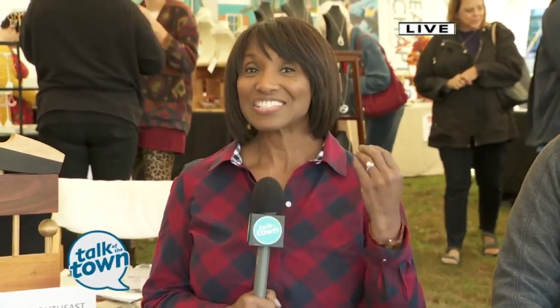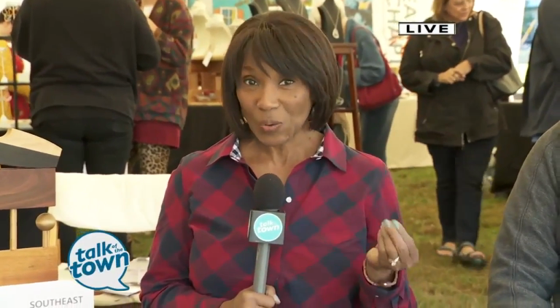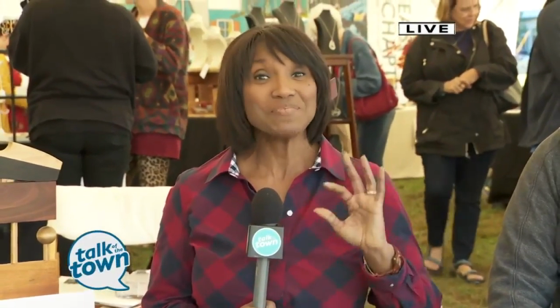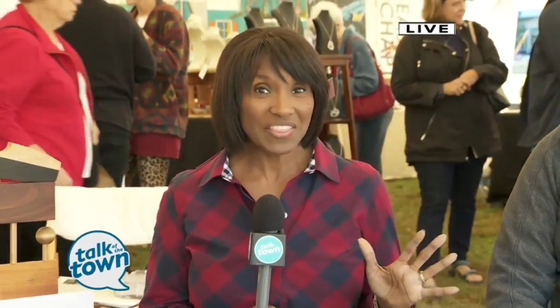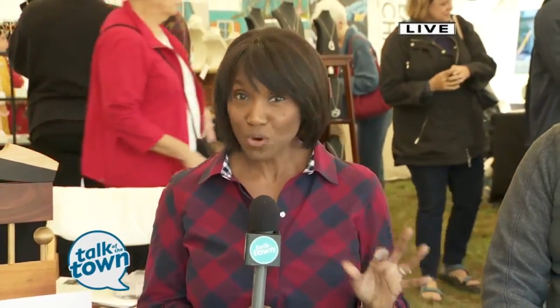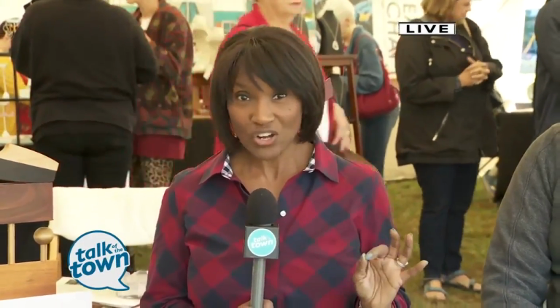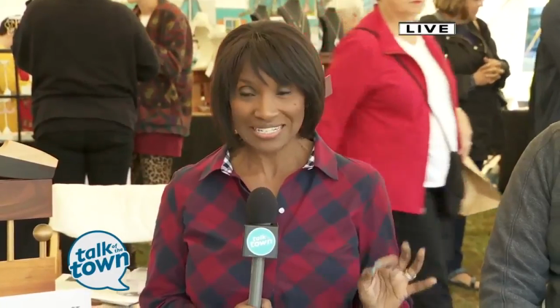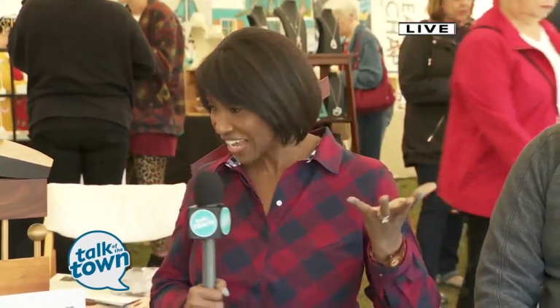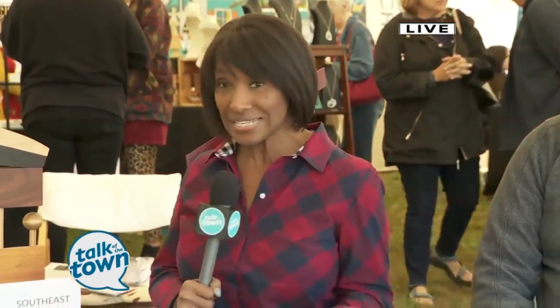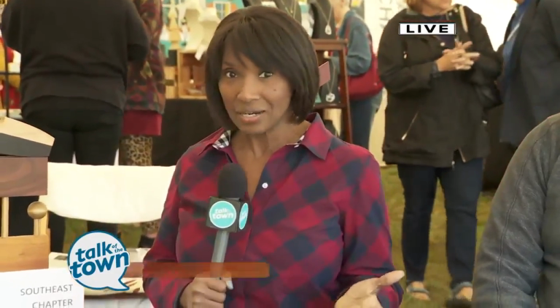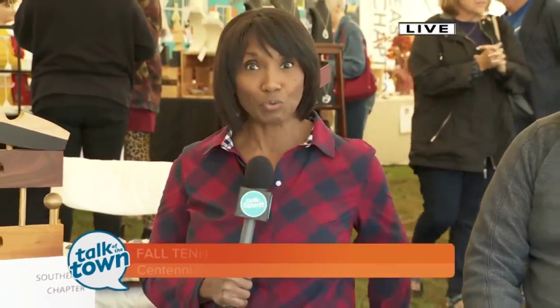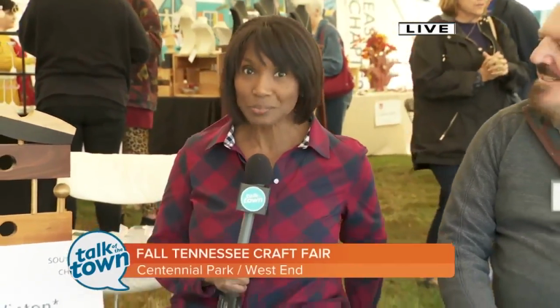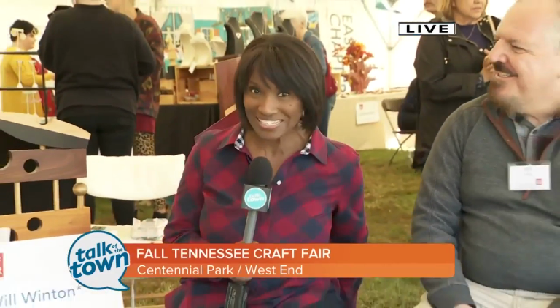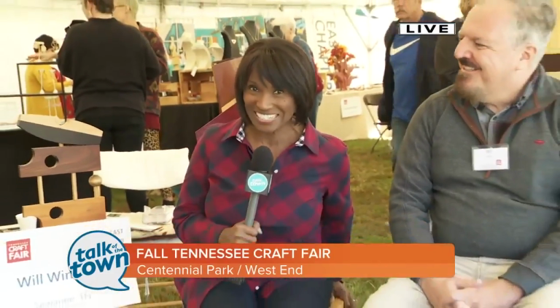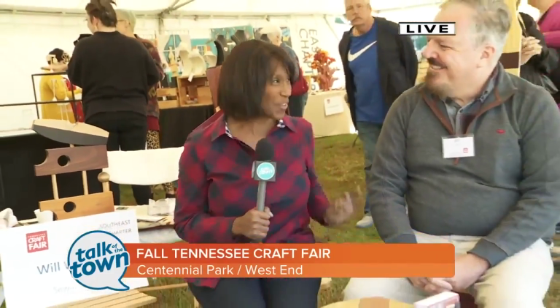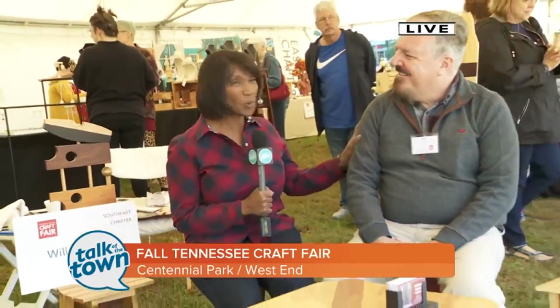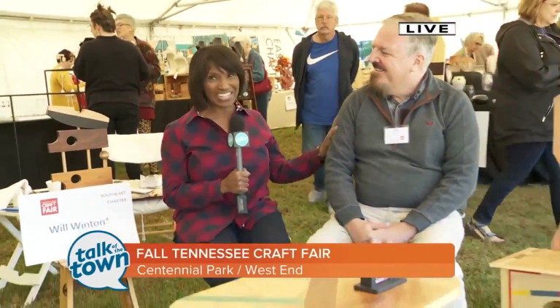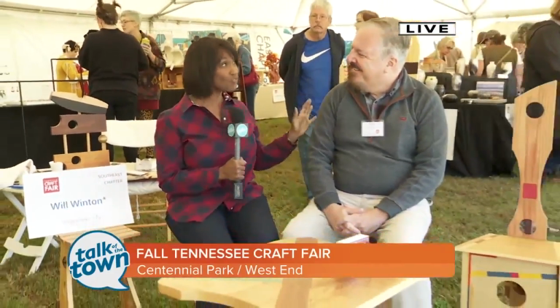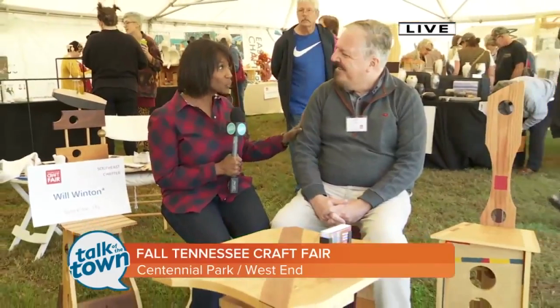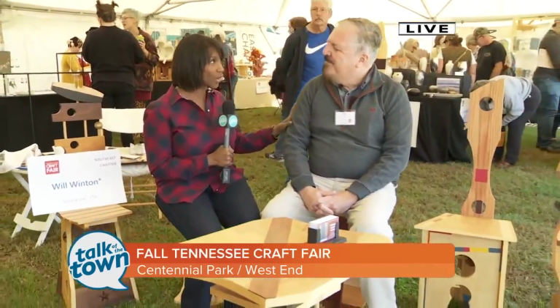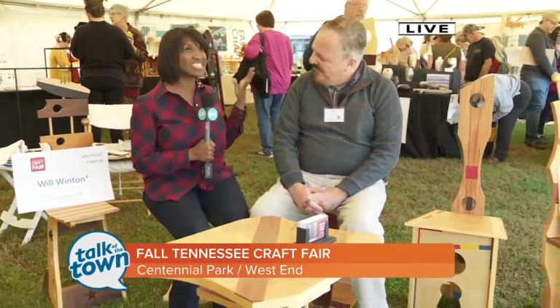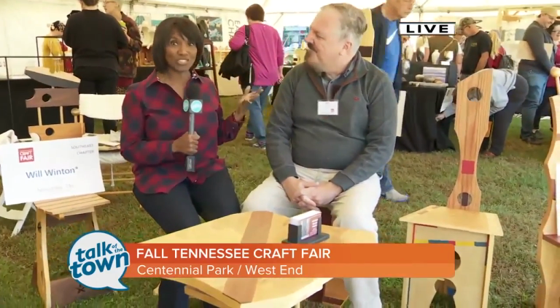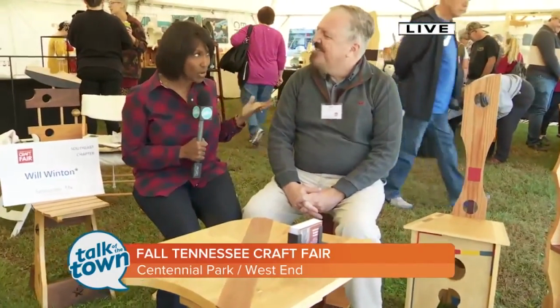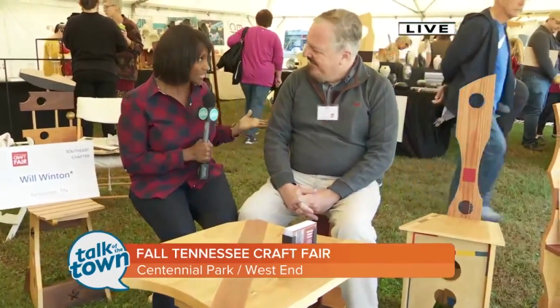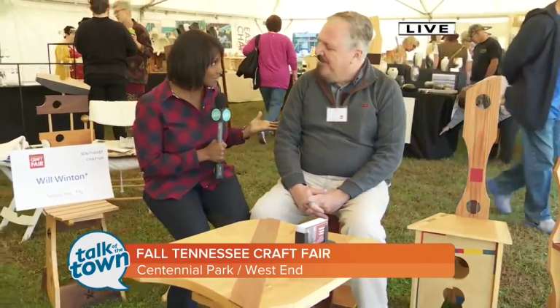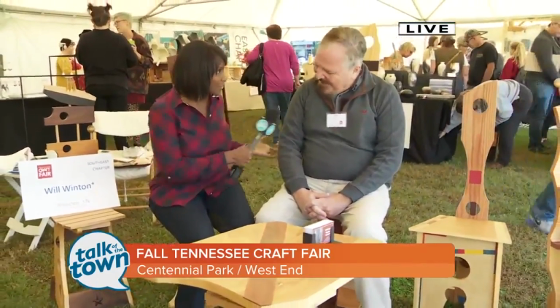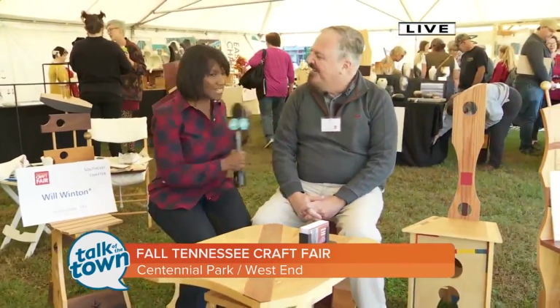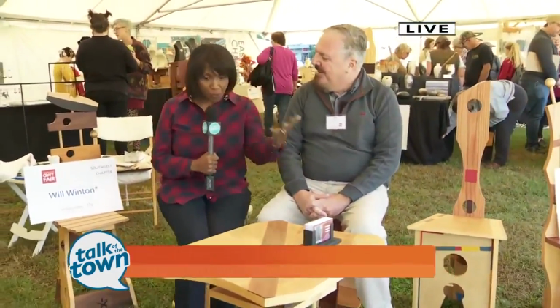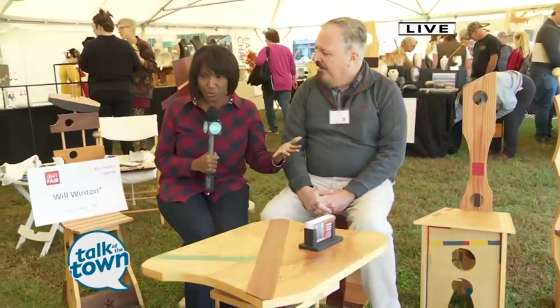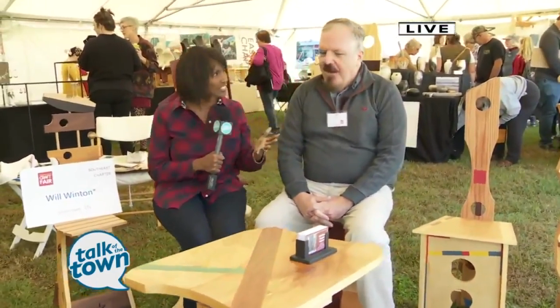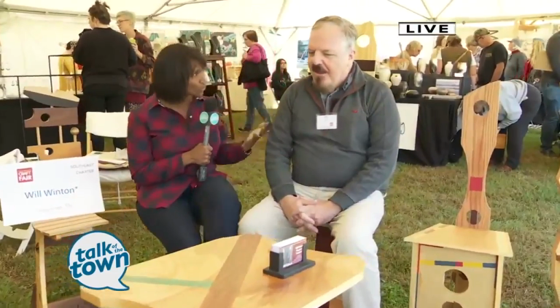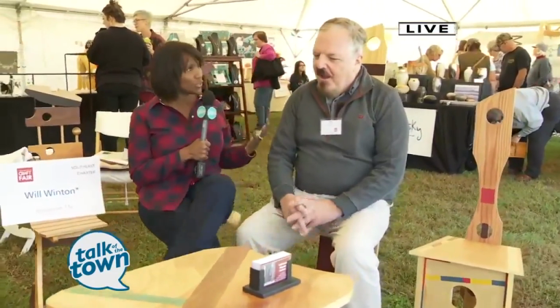I am now in the Emerging Artist Tent and I've taken a seat on a really pretty seat with Will Winton, who is a furniture maker and makes the most incredible pieces. Tell me about what you do because this is really unique.